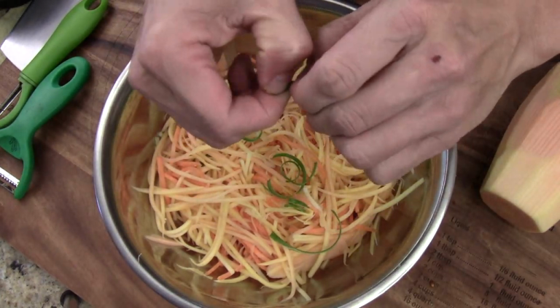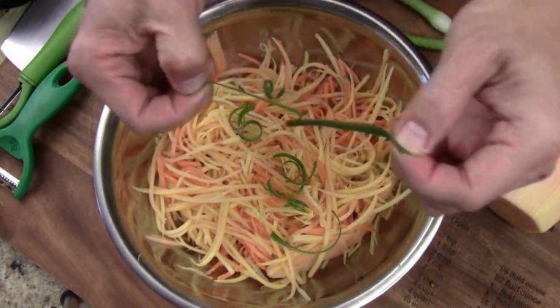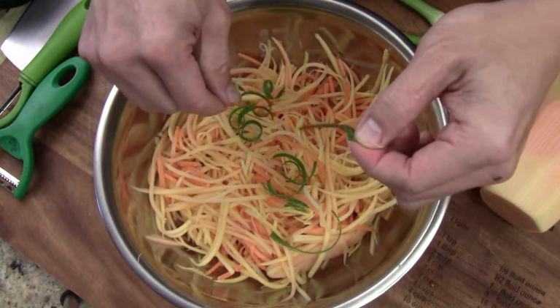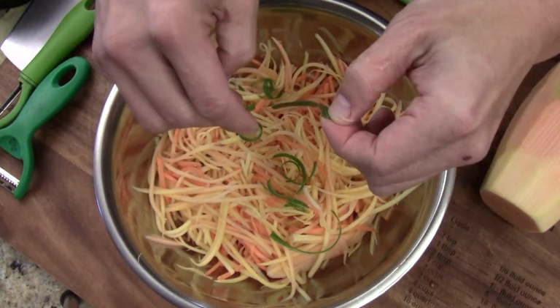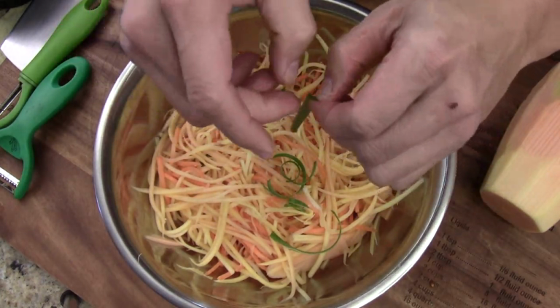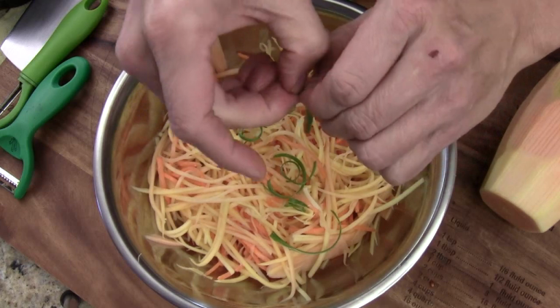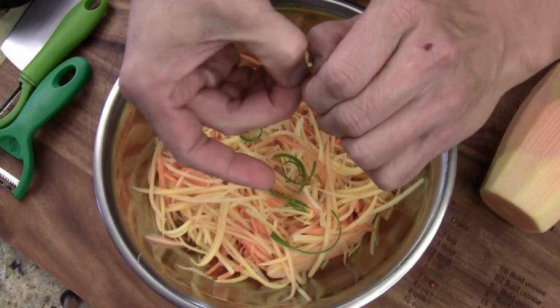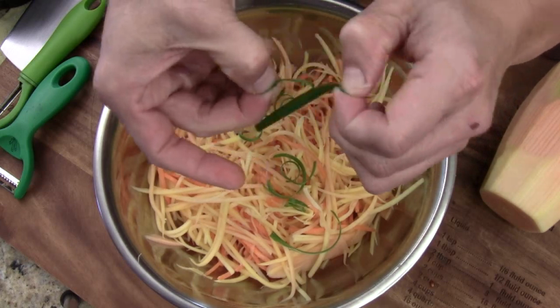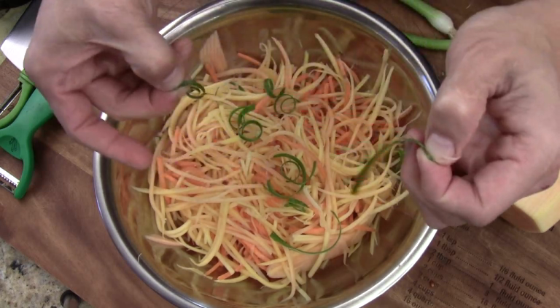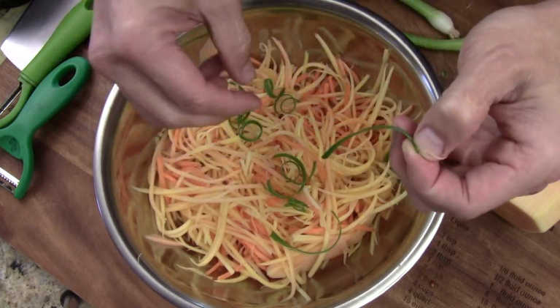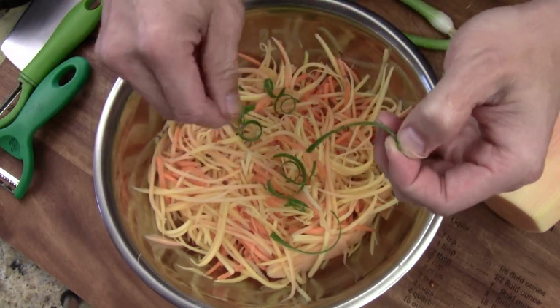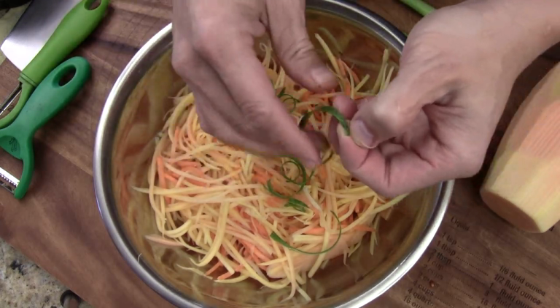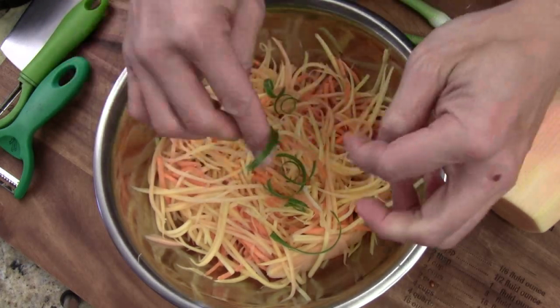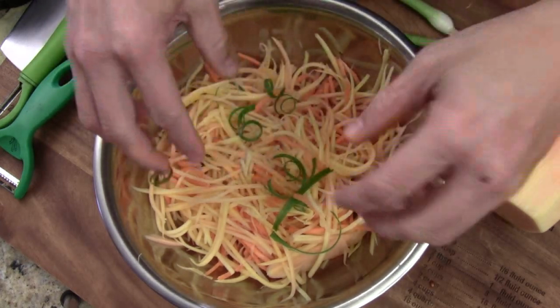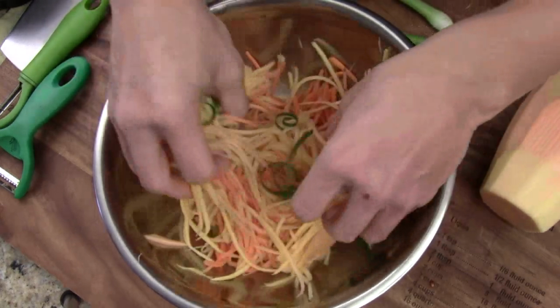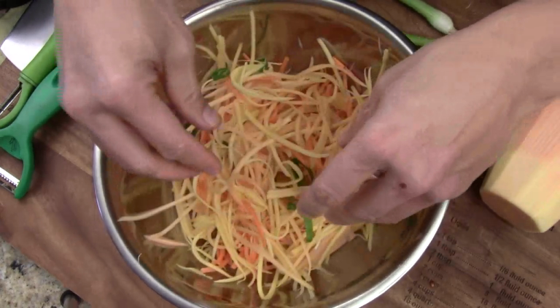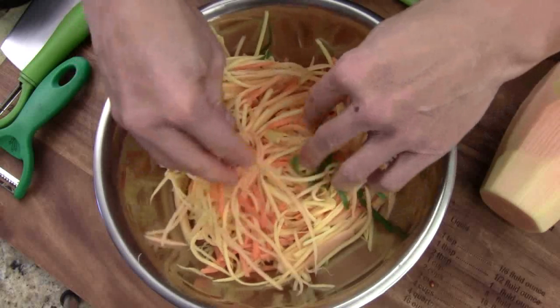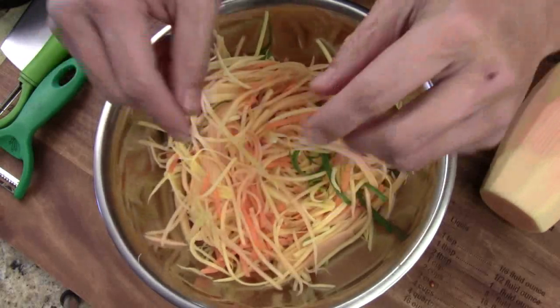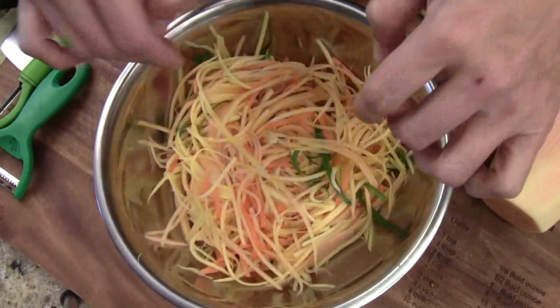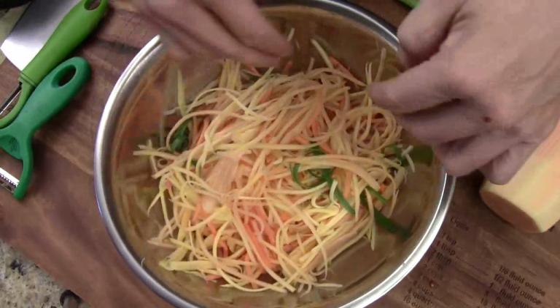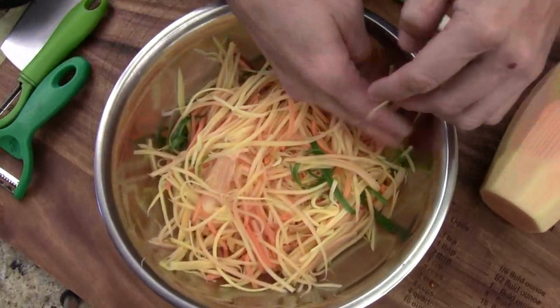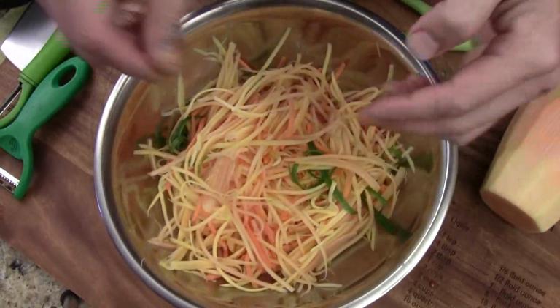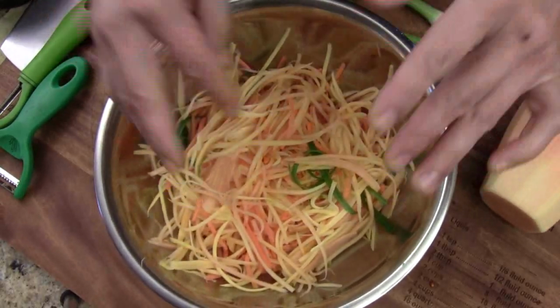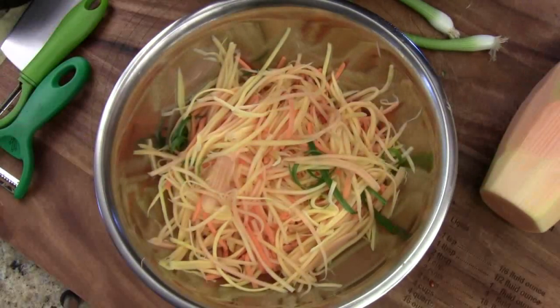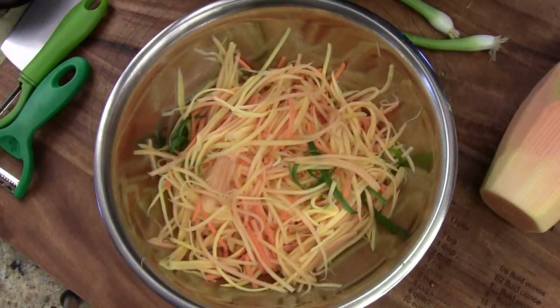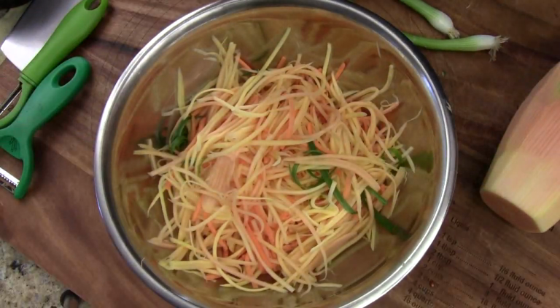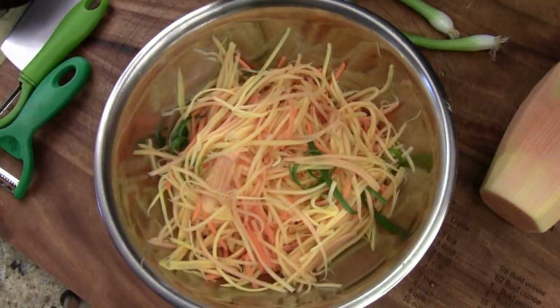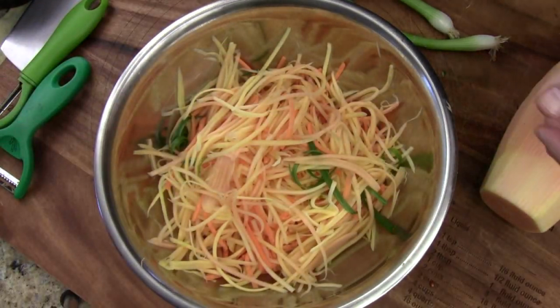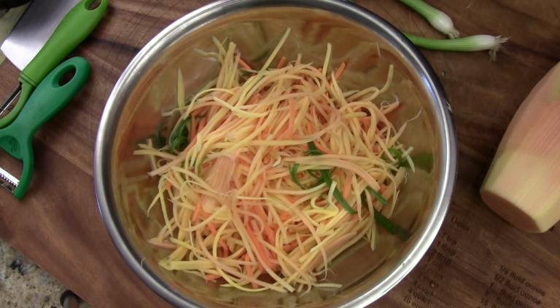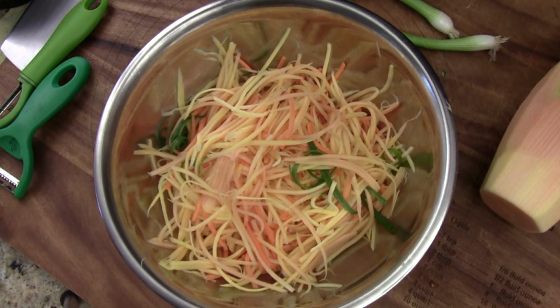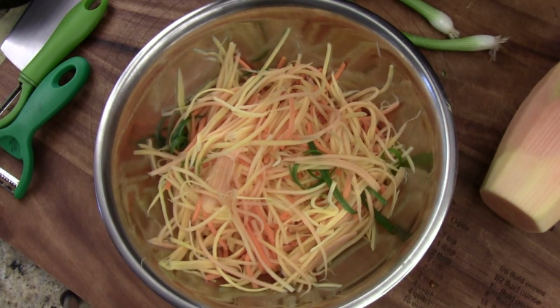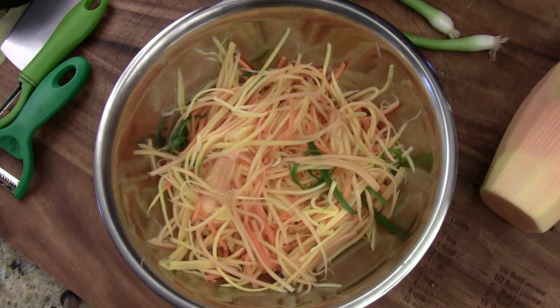Green papaya is popular in Vietnam and Thailand. I've been to Thailand many many times — I love this. It's like a street salad fruit, delicious. Sweet and sour and spicy, with fish paste and fish sauce.